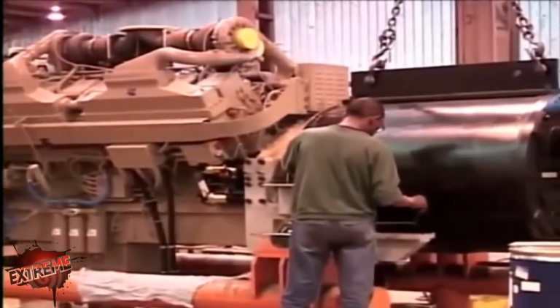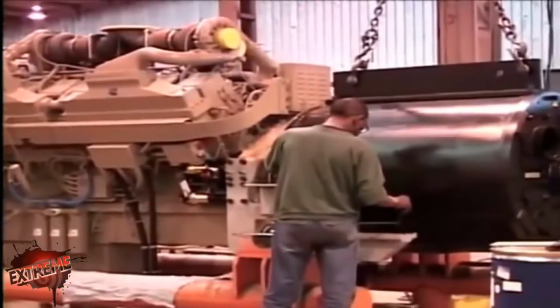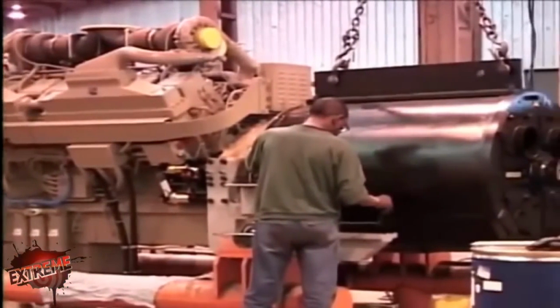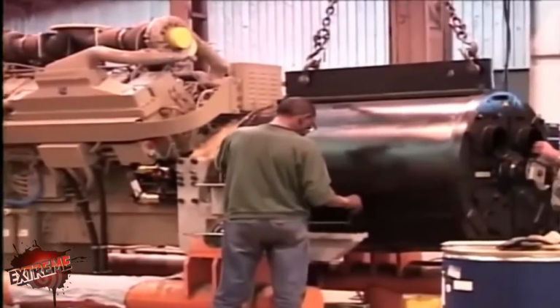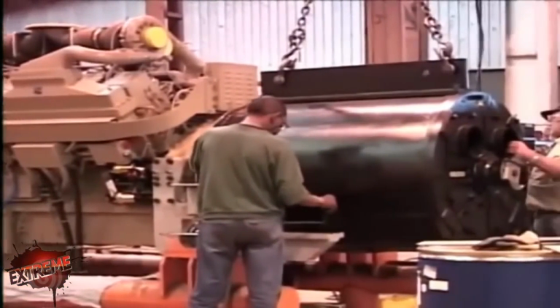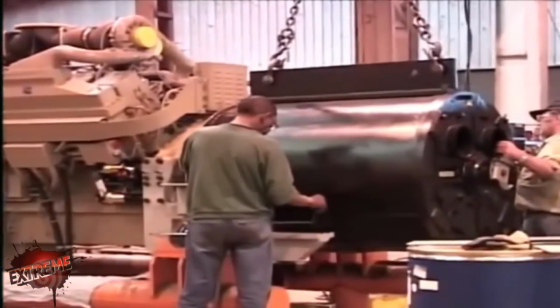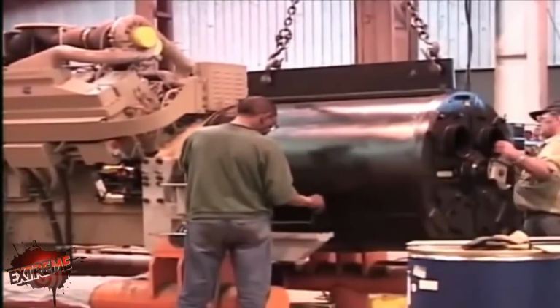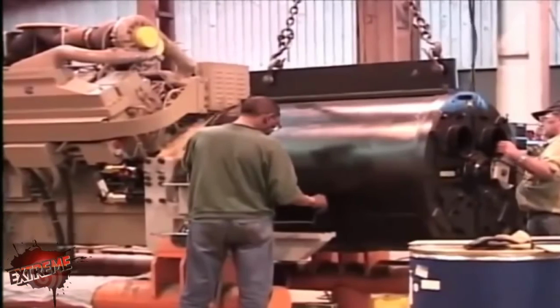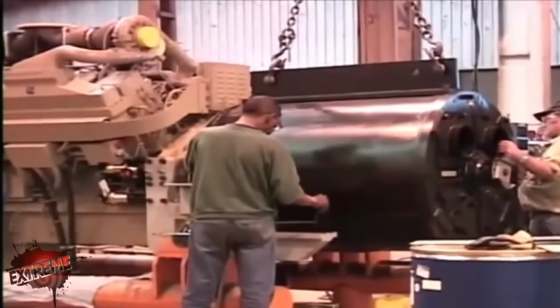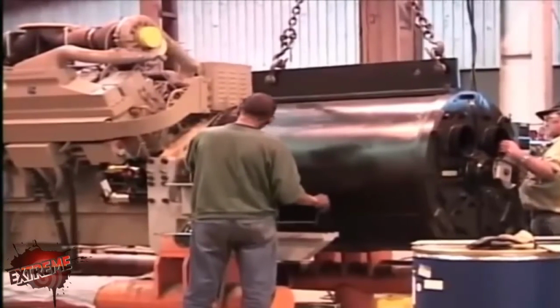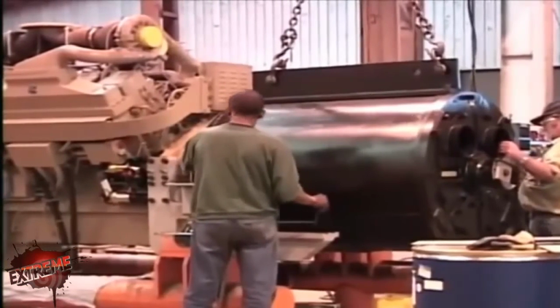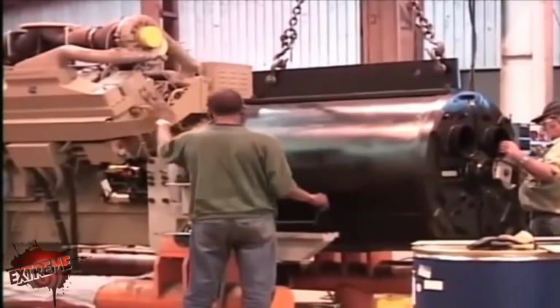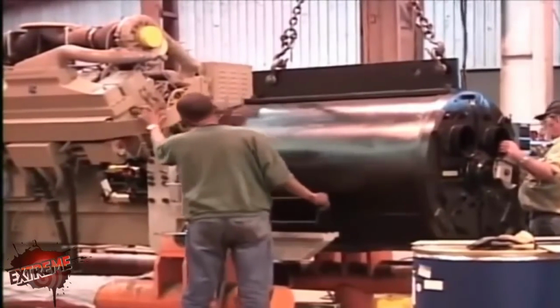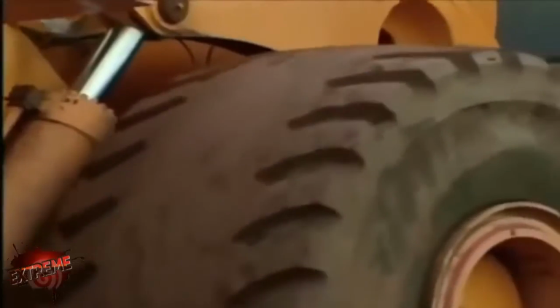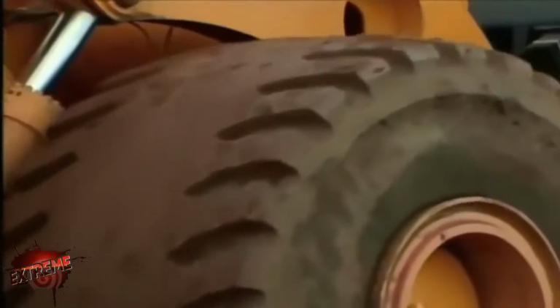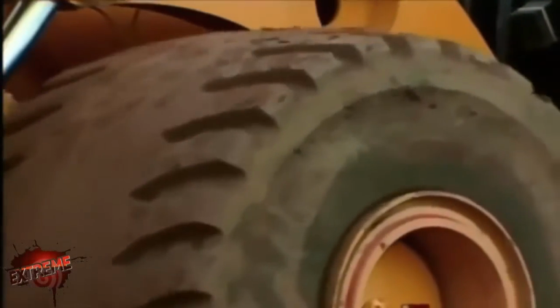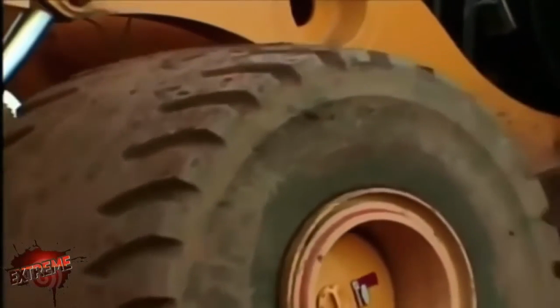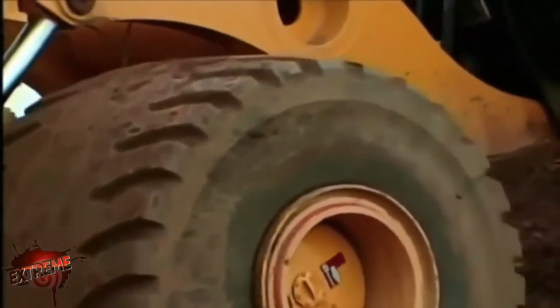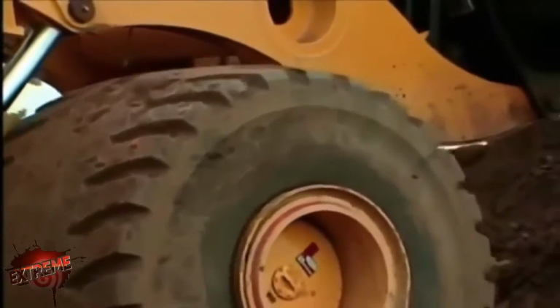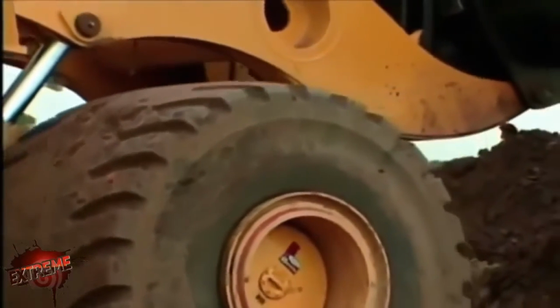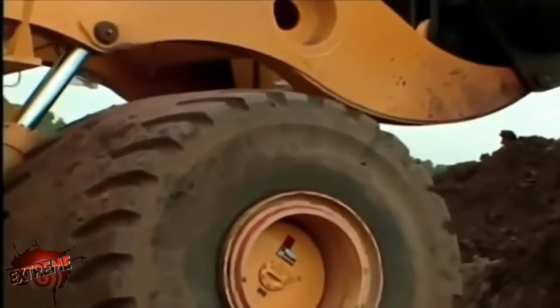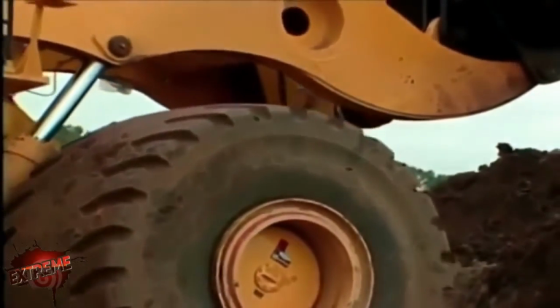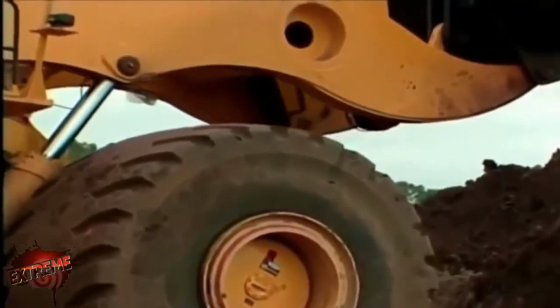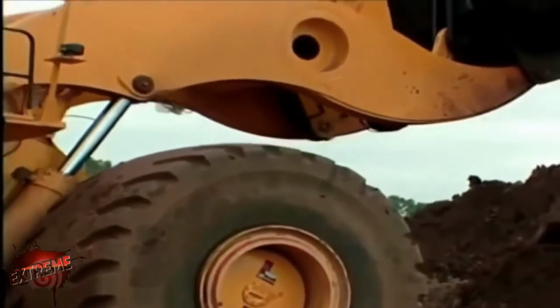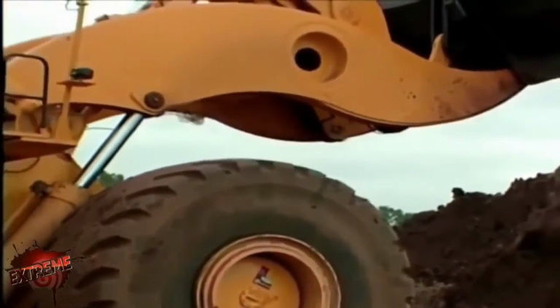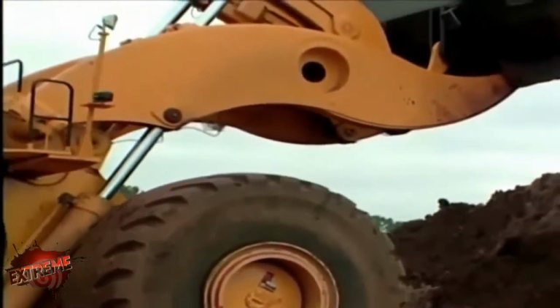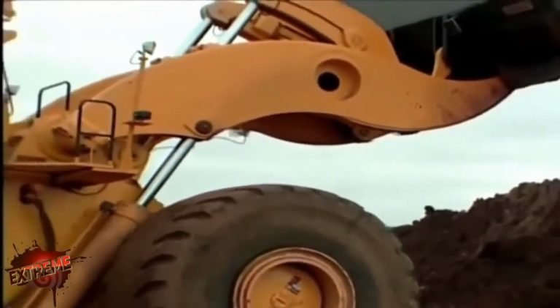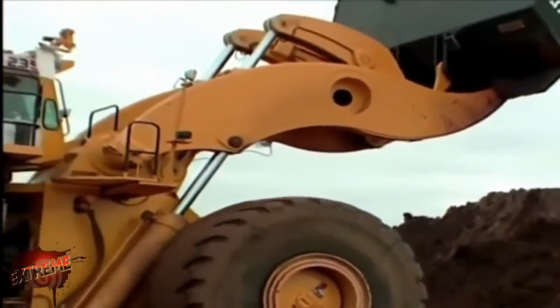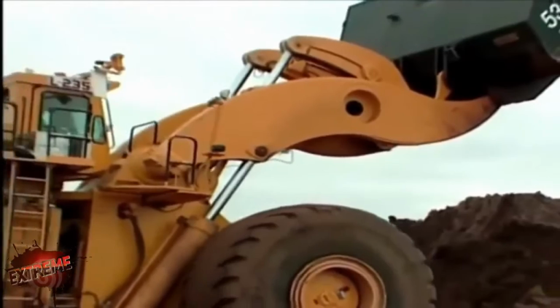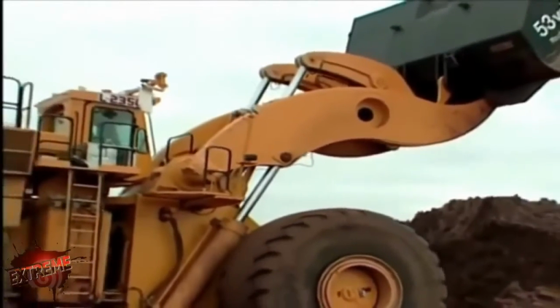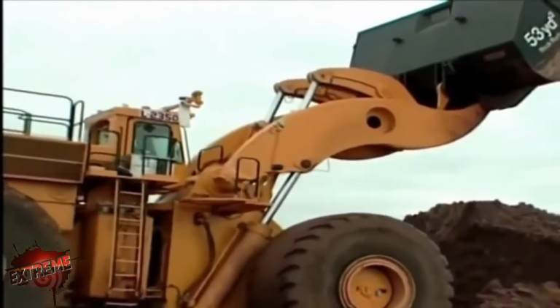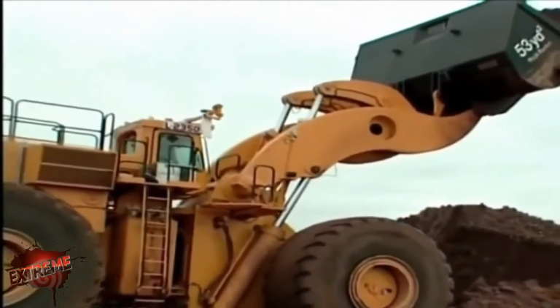The diesel engine turns a generator, which actually supplies power to the four electric traction motors, providing propulsion. Massive 16-inch hydraulic cylinders lift the big bucket.